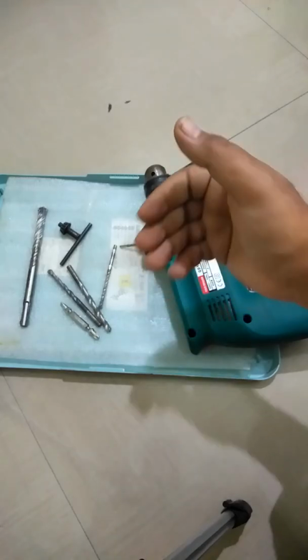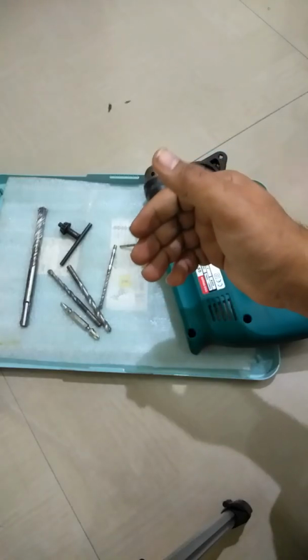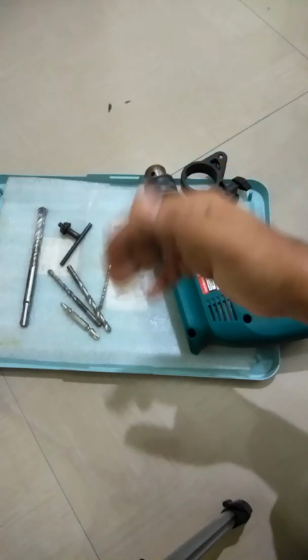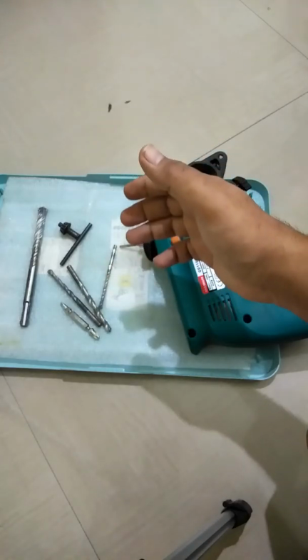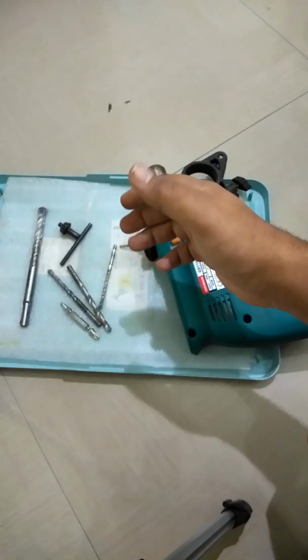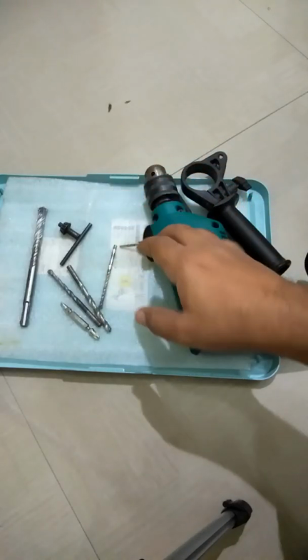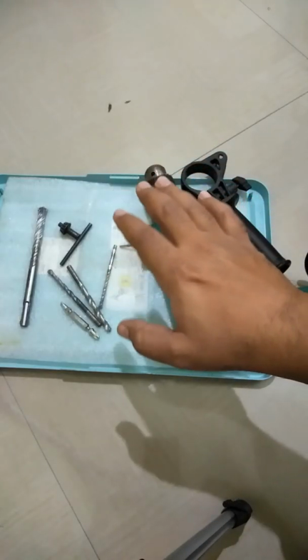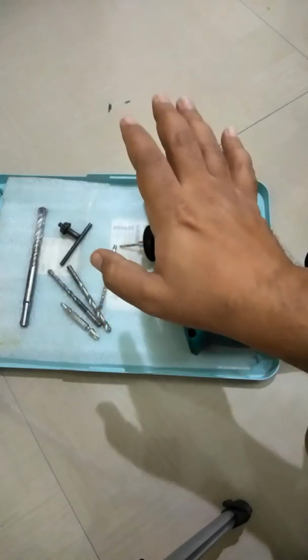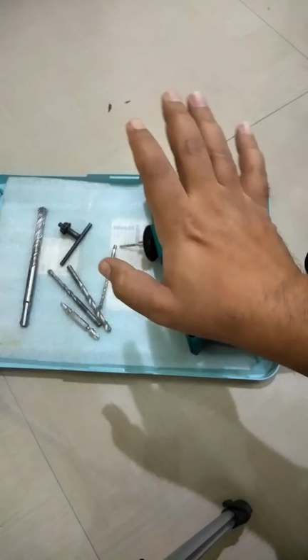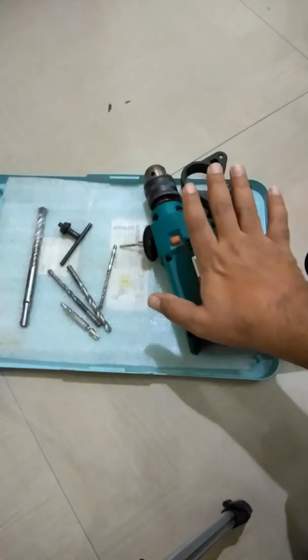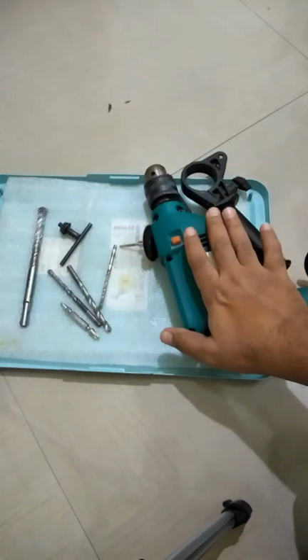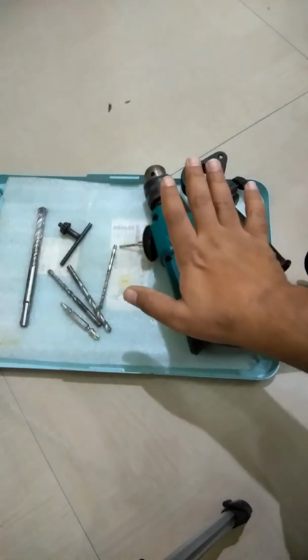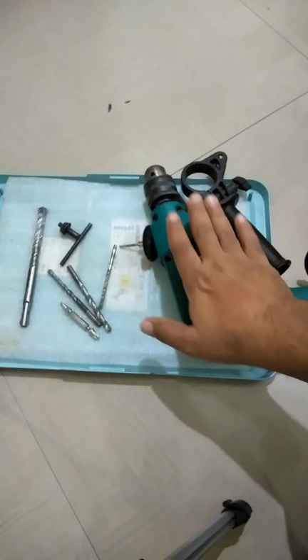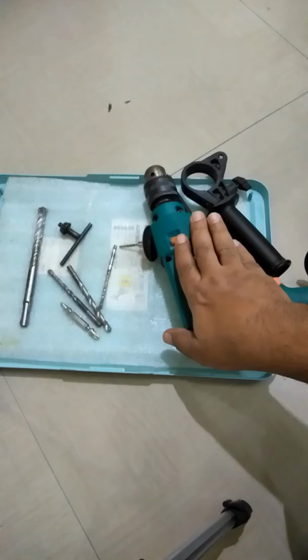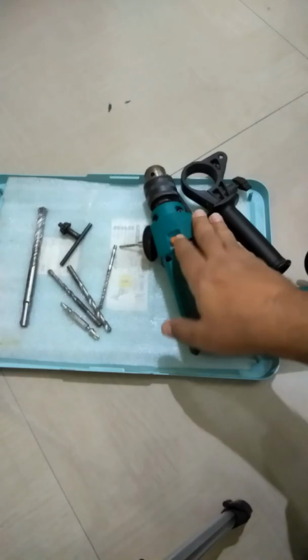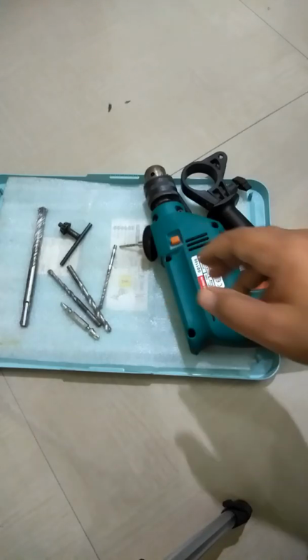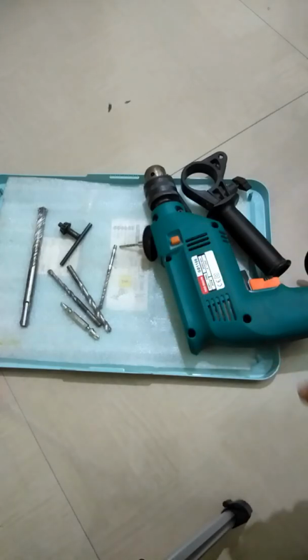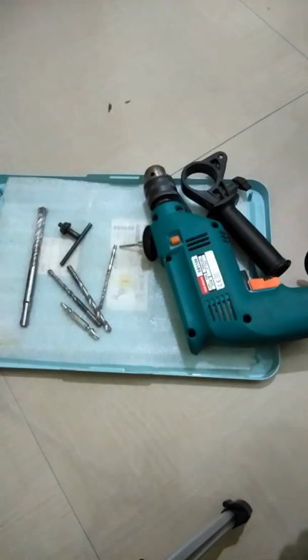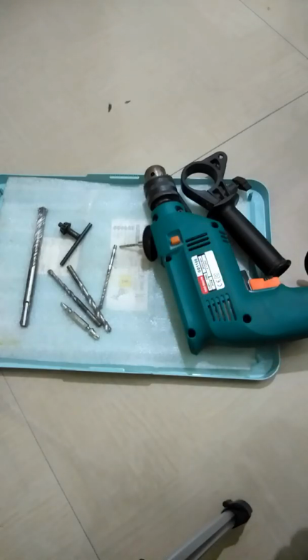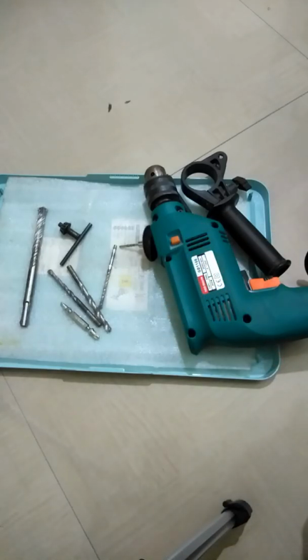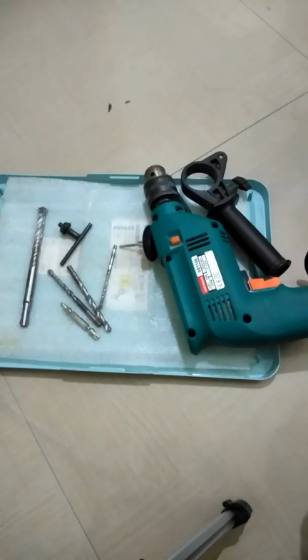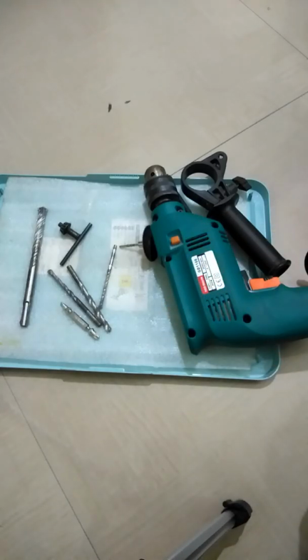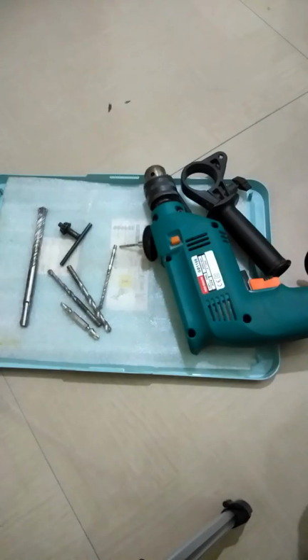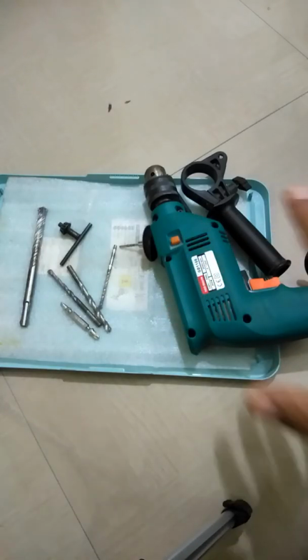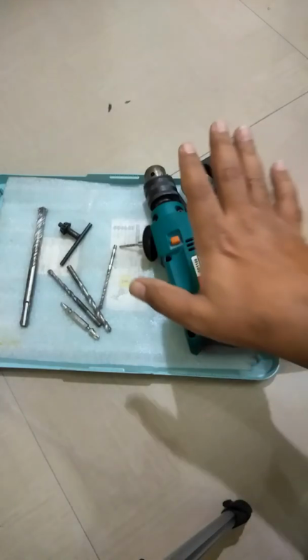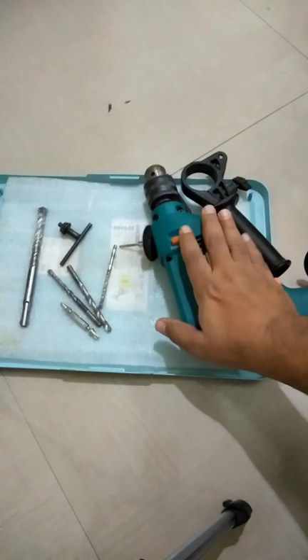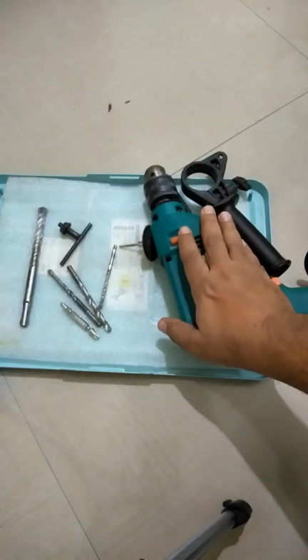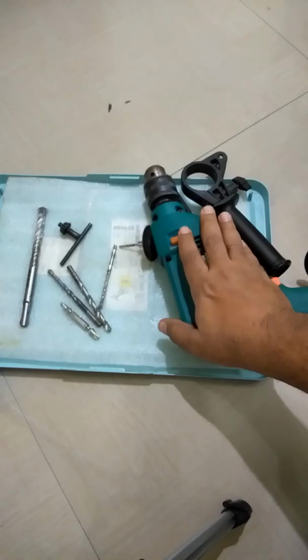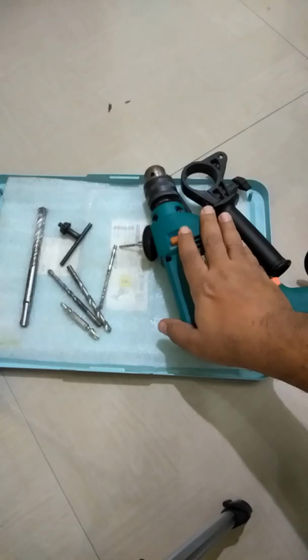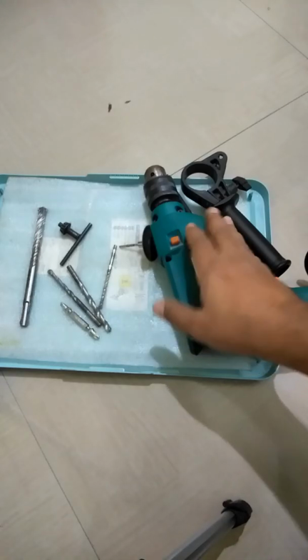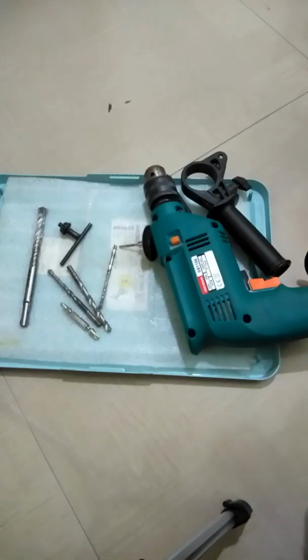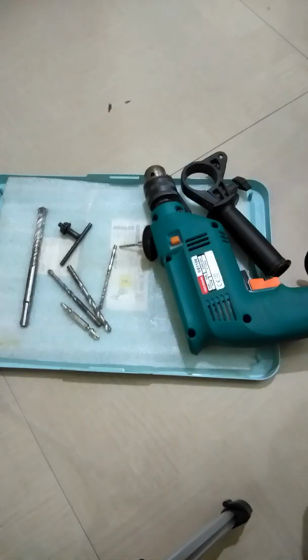In the subsequent video, I'll show you how to use the drilling machine along with safety precautions — once you follow them, it's harmless and safe. That's it for this video. Thank you for watching. If you like this content, please hit the like button and subscribe to my channel for more videos.